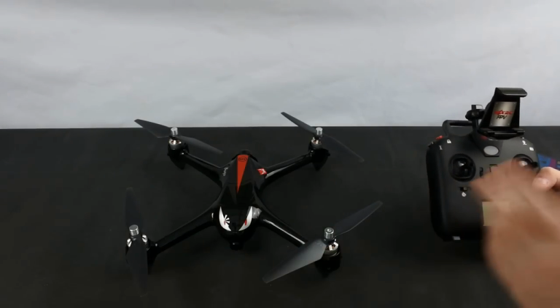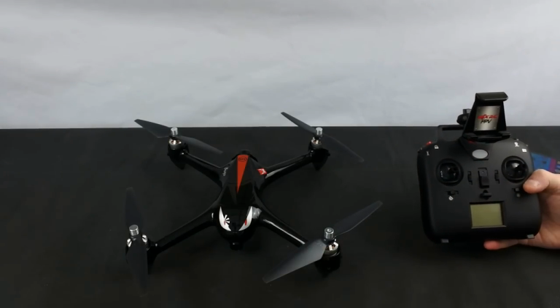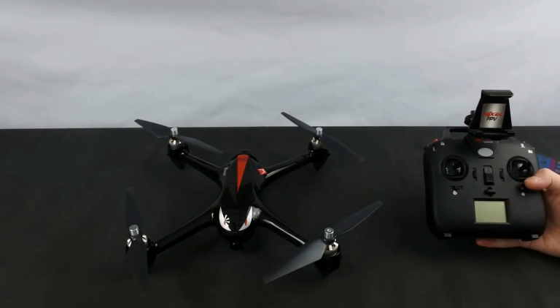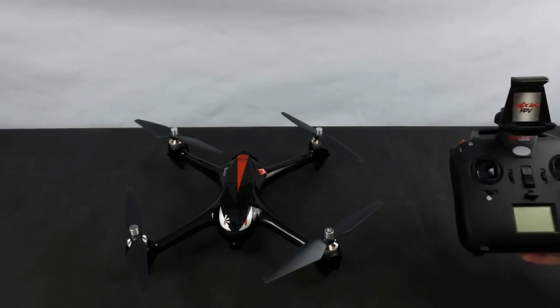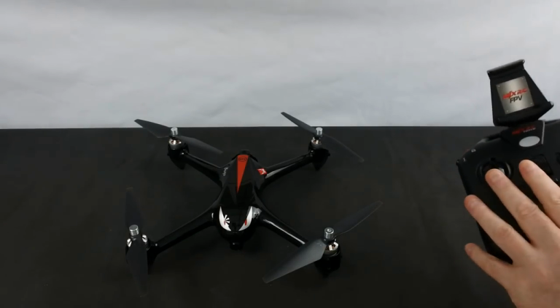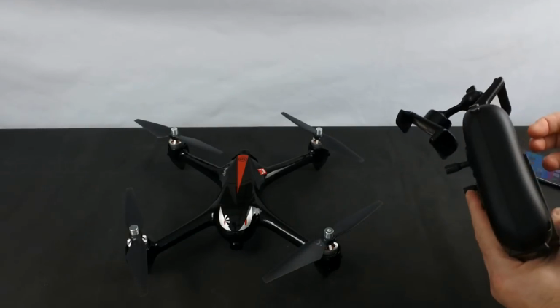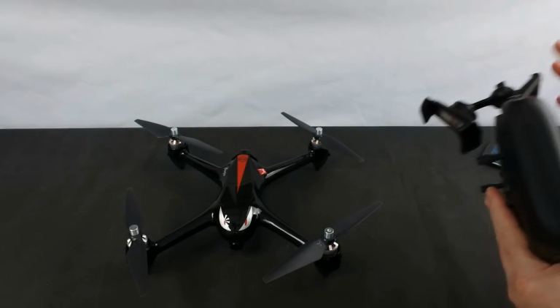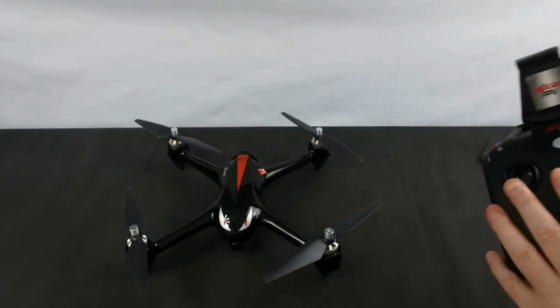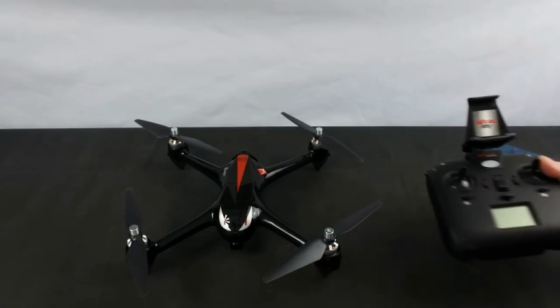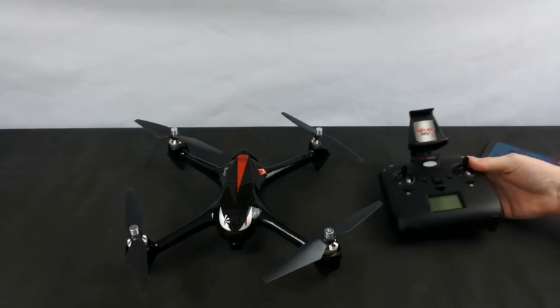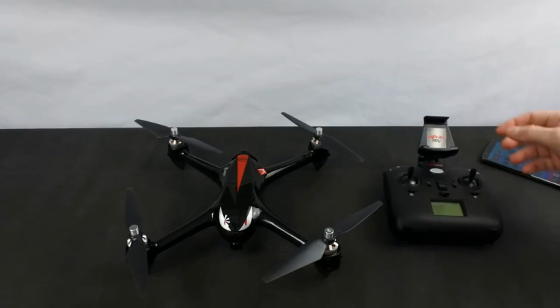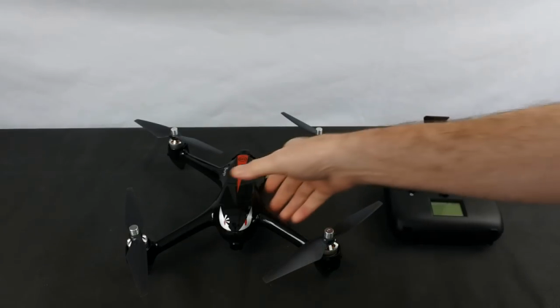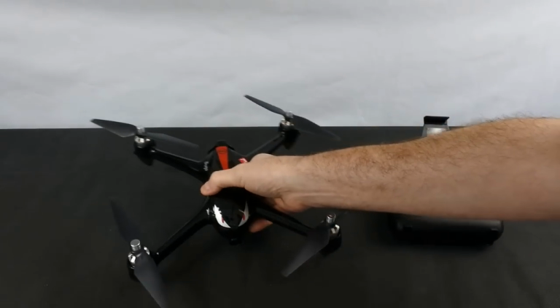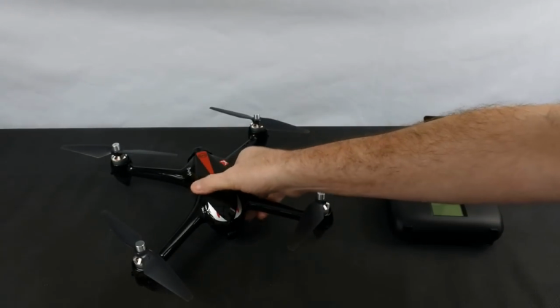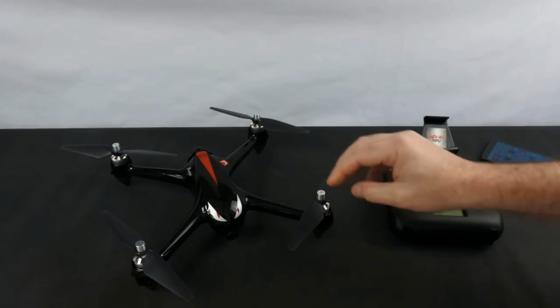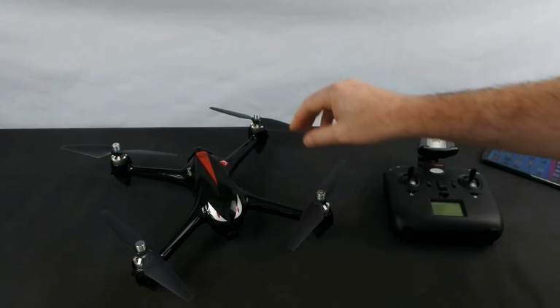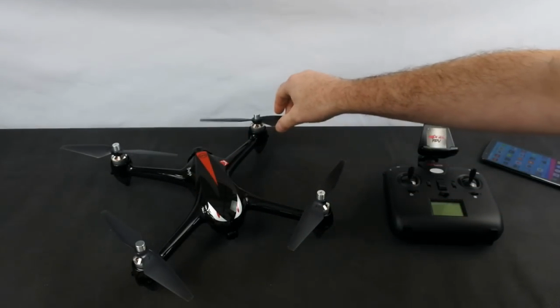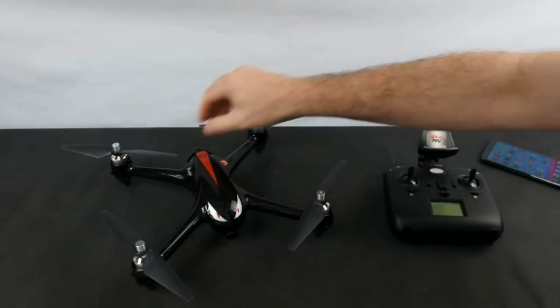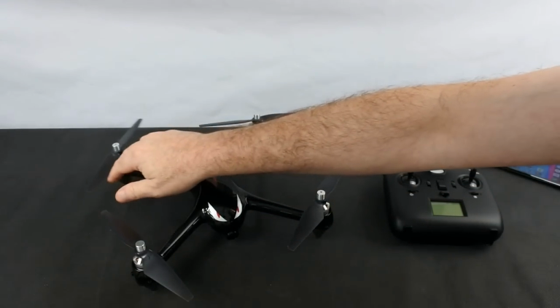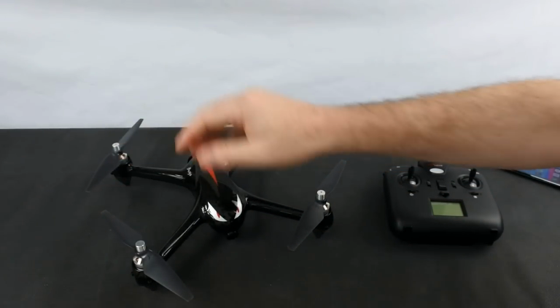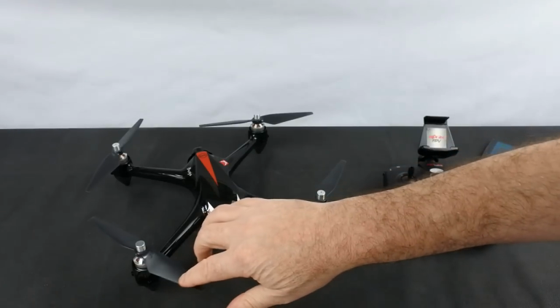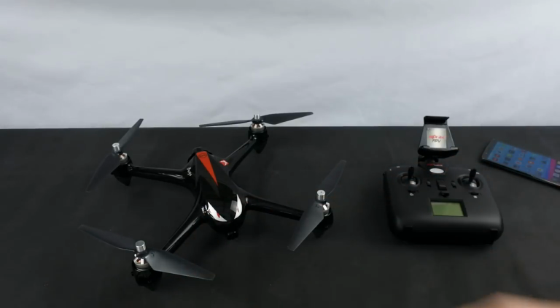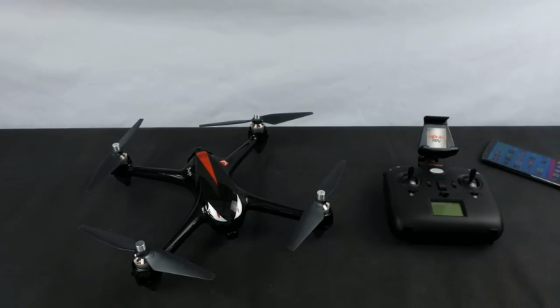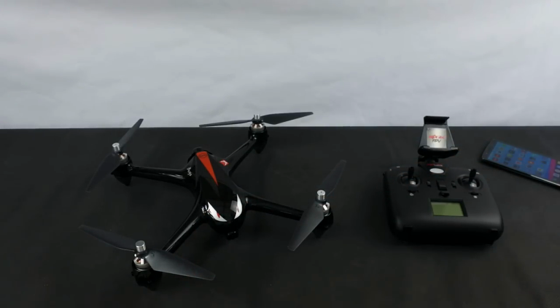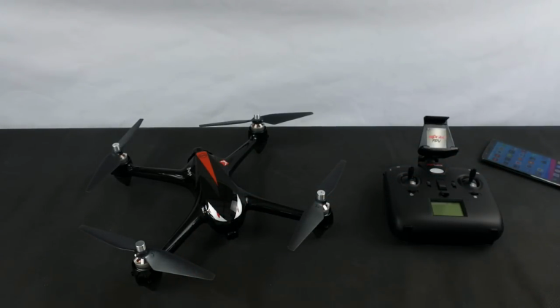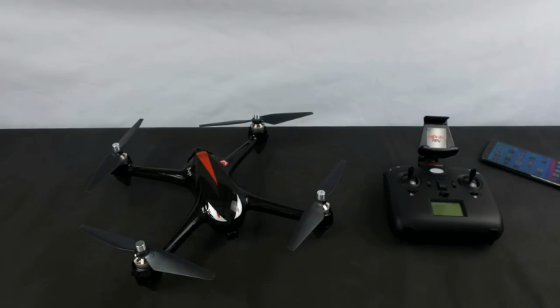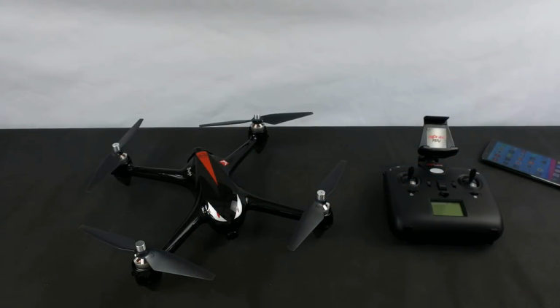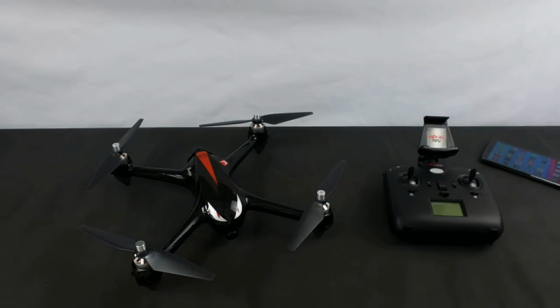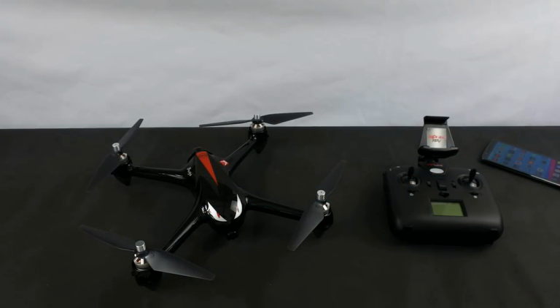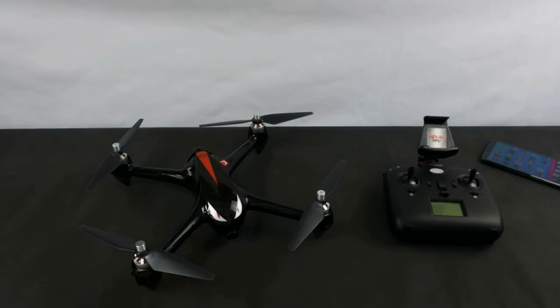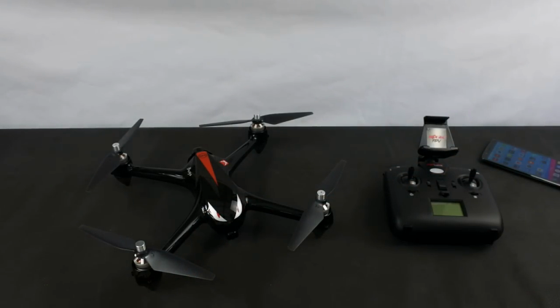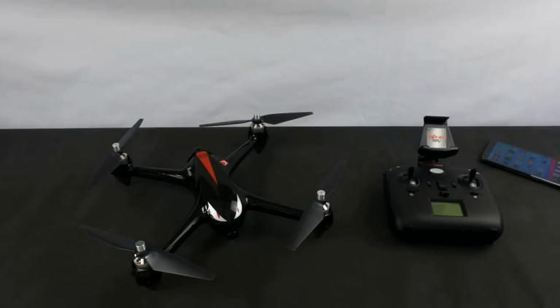Quality-wise, very, very good. The finish of the drone is what you'd expect from MJX. It flies like an MJX — they all fly differently. It doesn't fly like a Bug 3; it flies more like the Hubsan, like I said, but I think it's more stable.